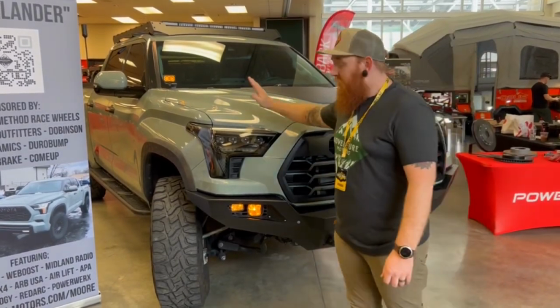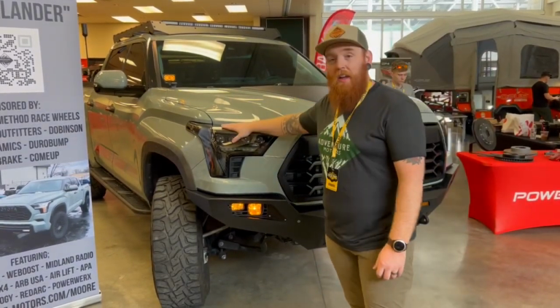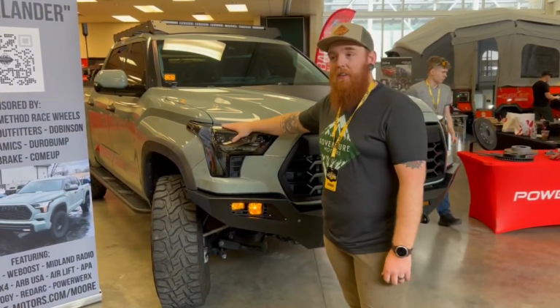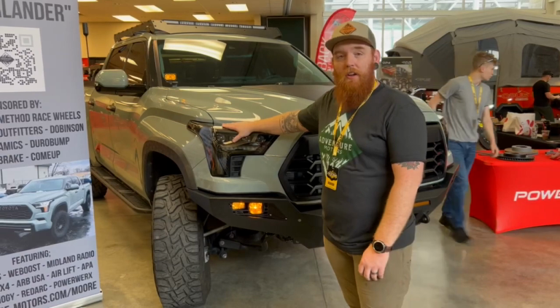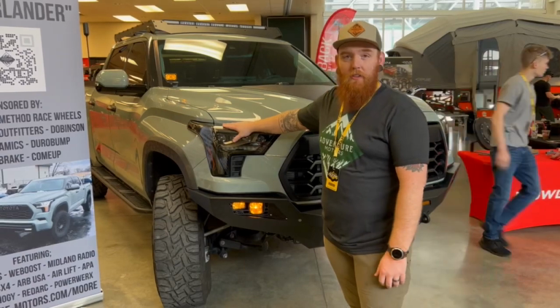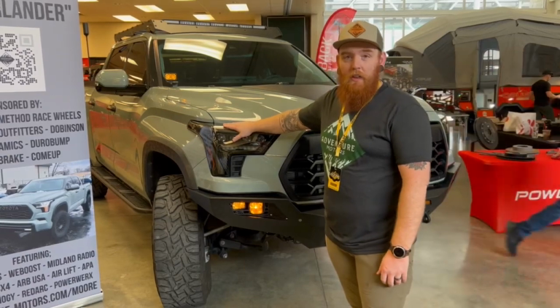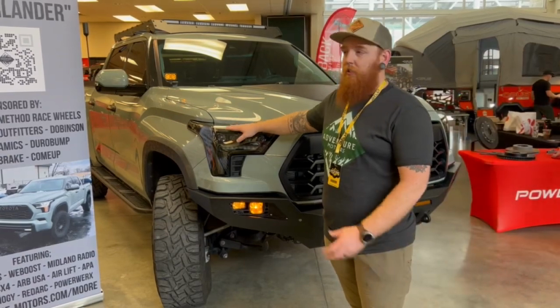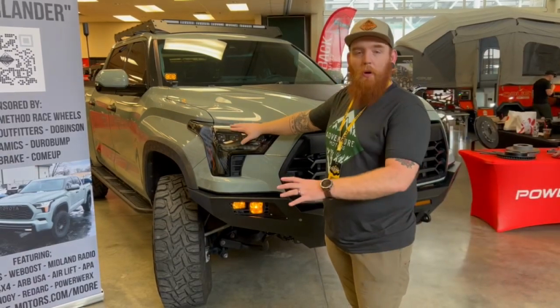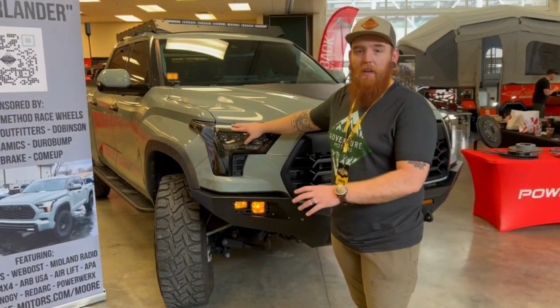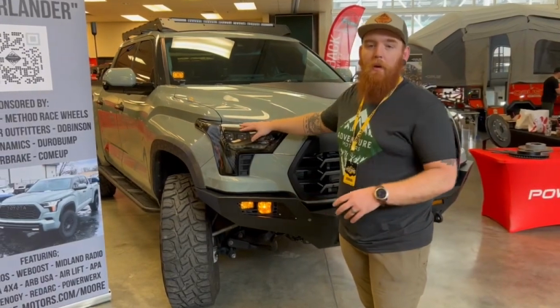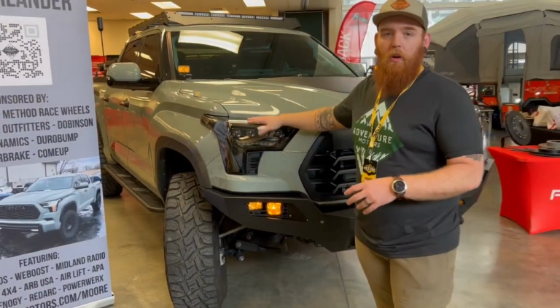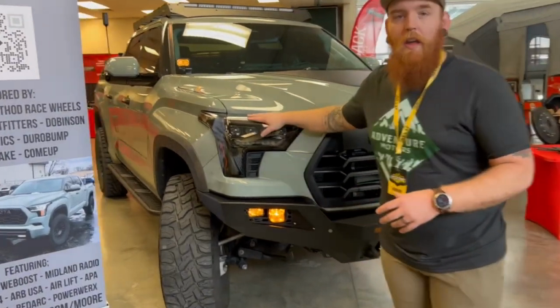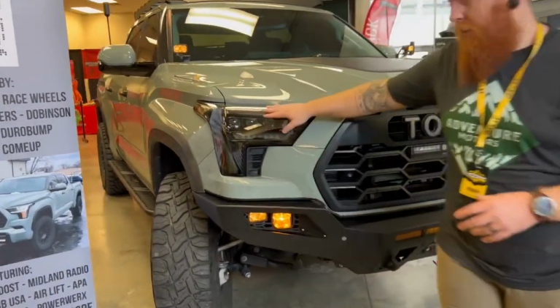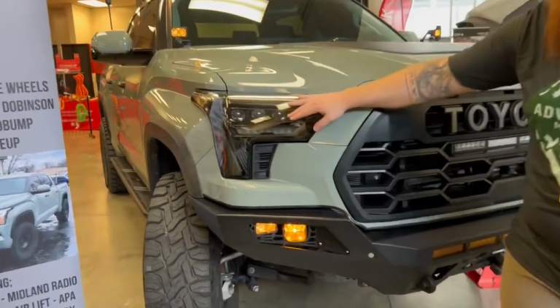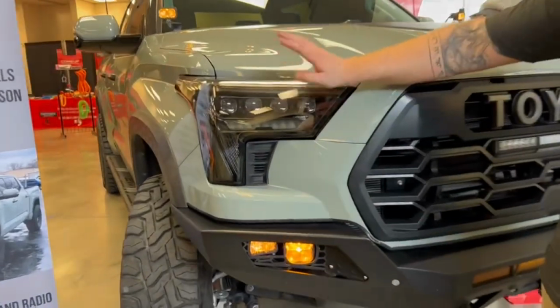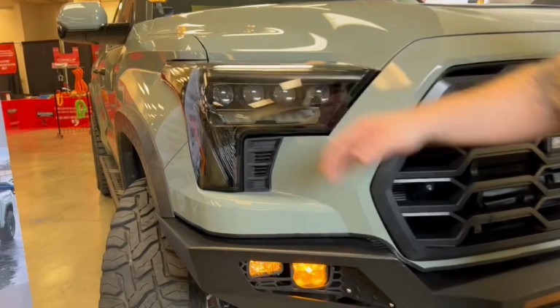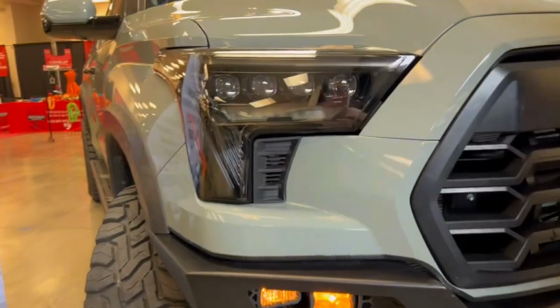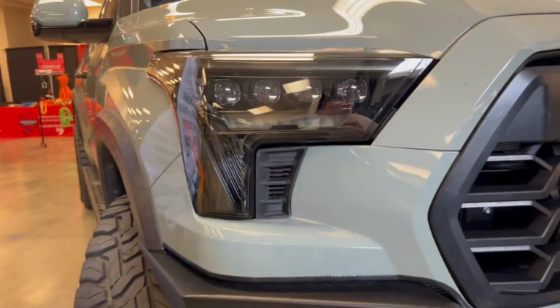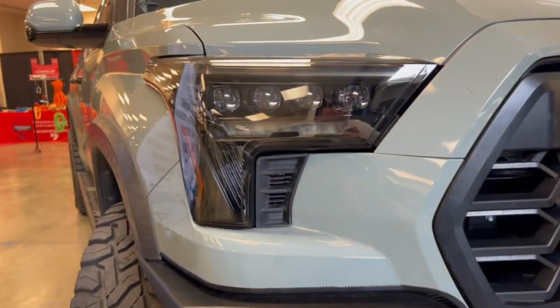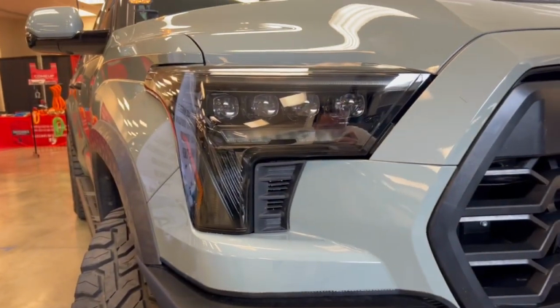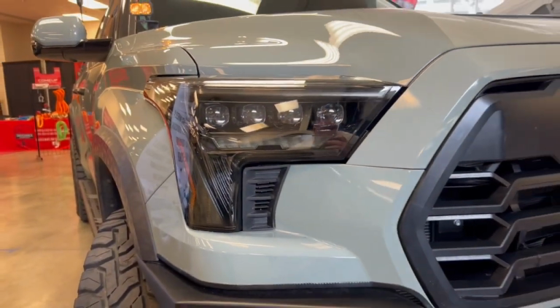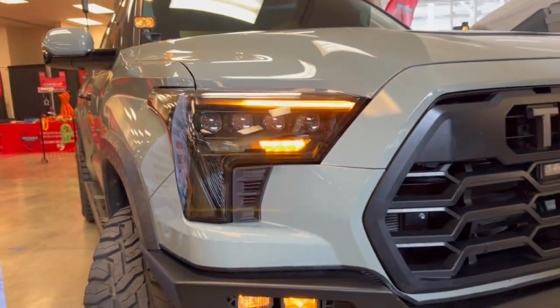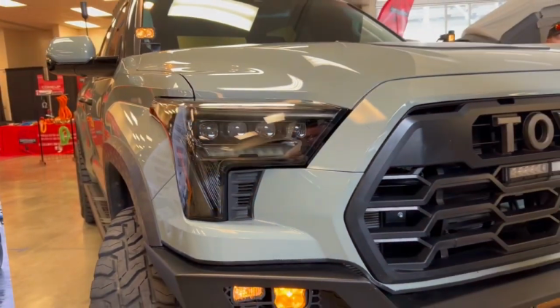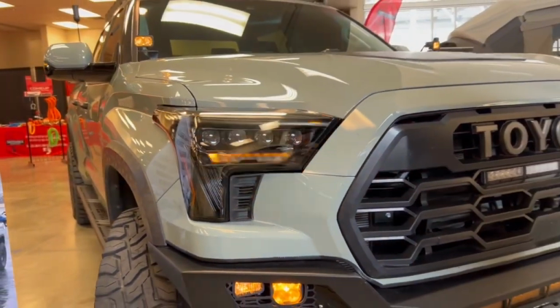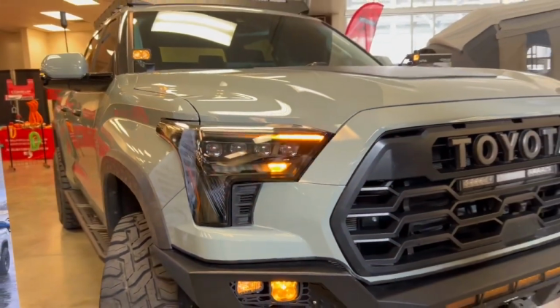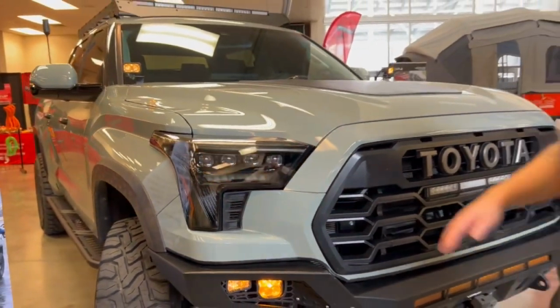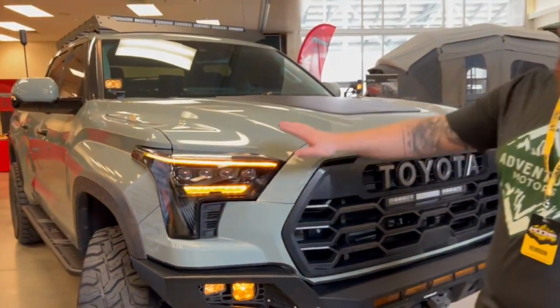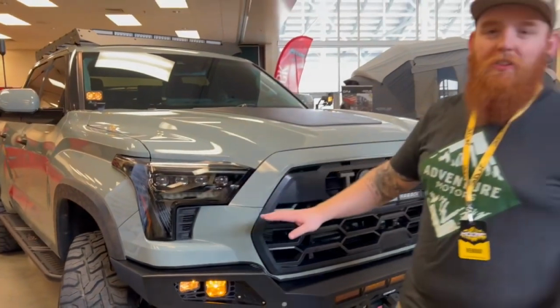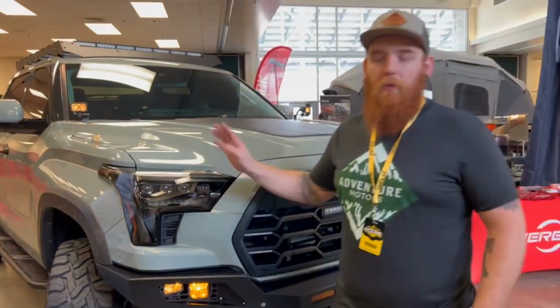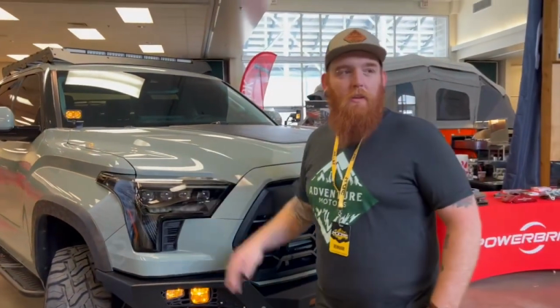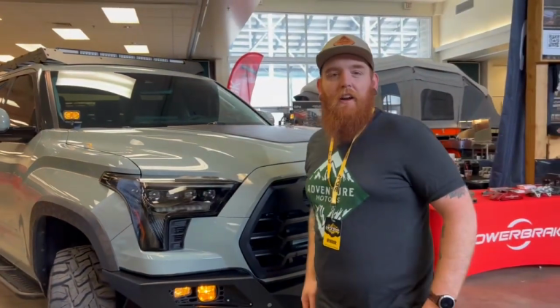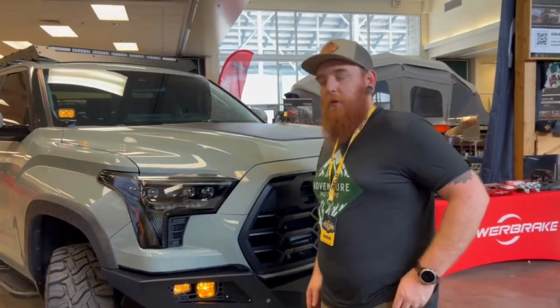Just yesterday we got these Alpharex lights. They're still a prototype kit, but they're working. We're getting it in there — I'll pop it on here for you. Check that out. They do some more functions too, but we're still kind of figuring out how to play with them.